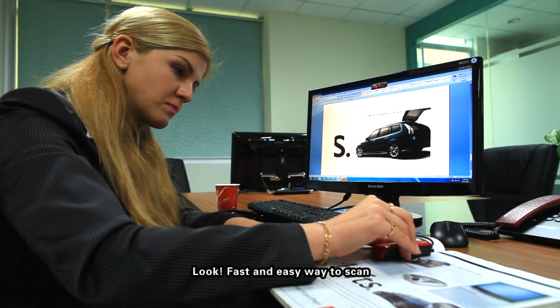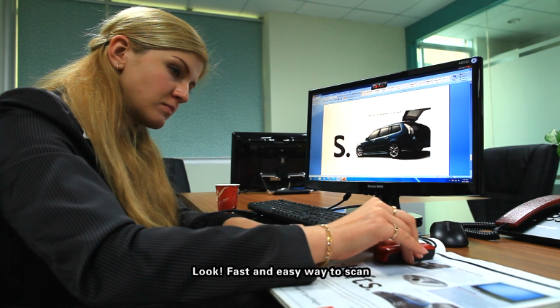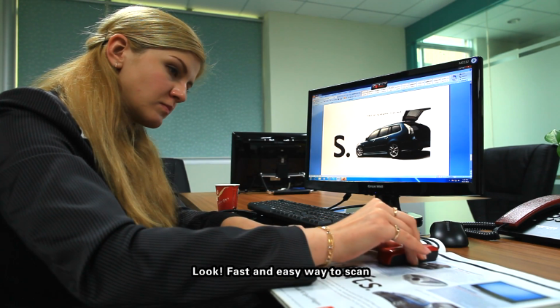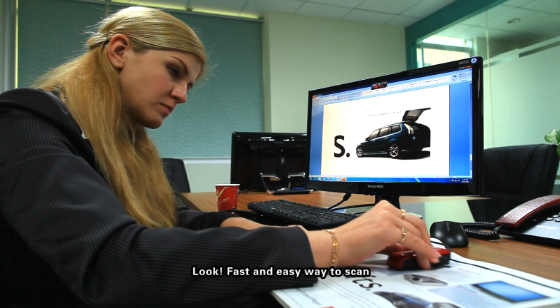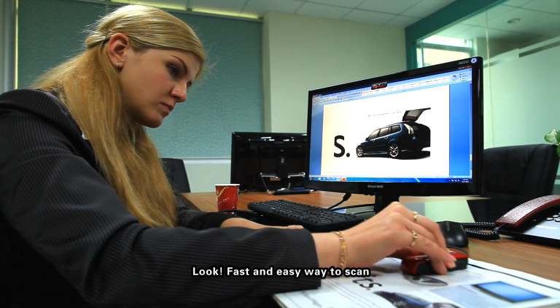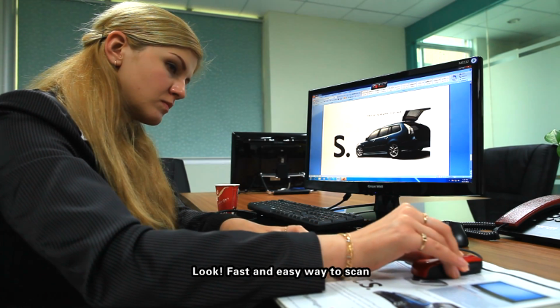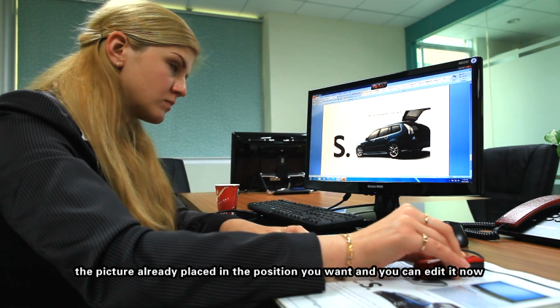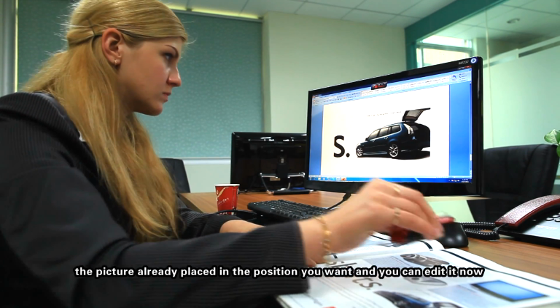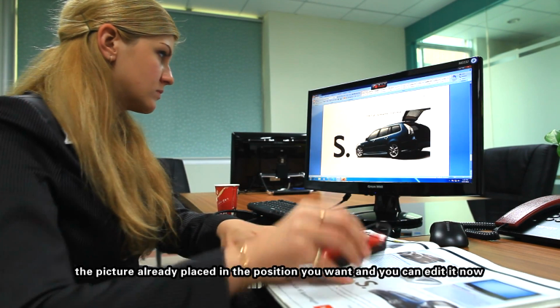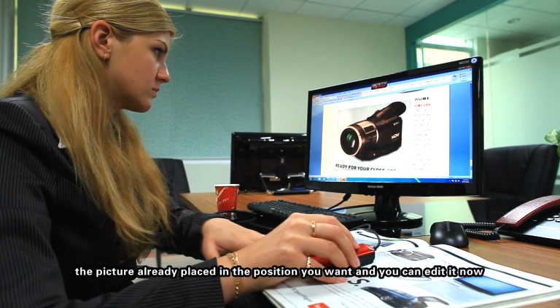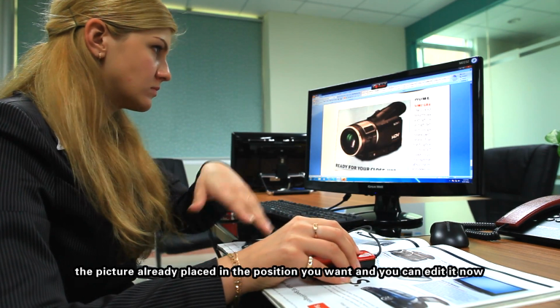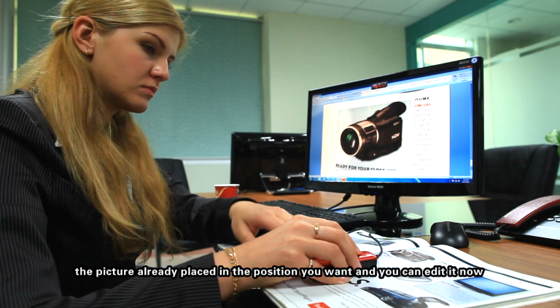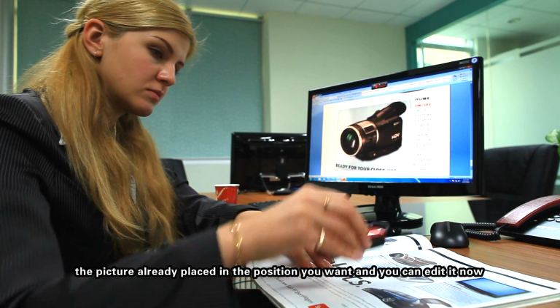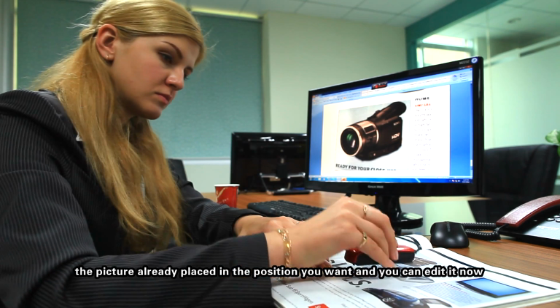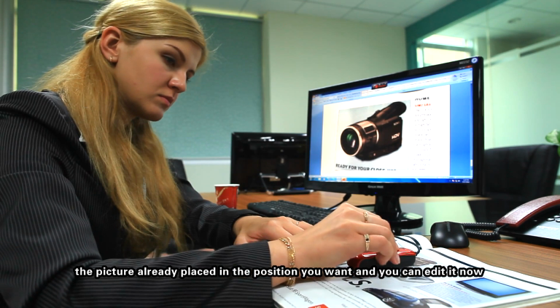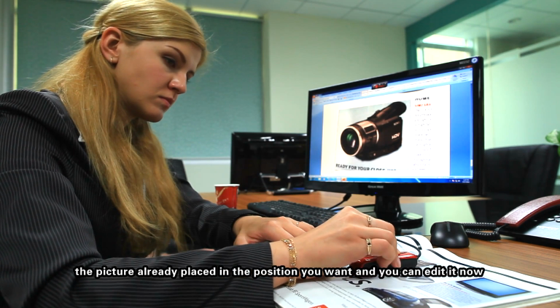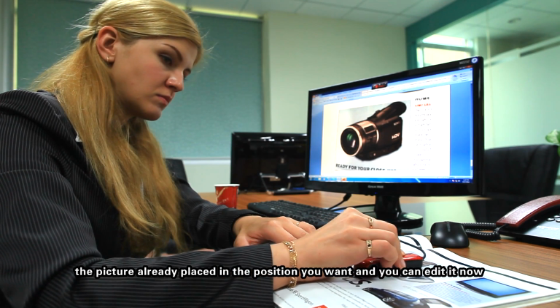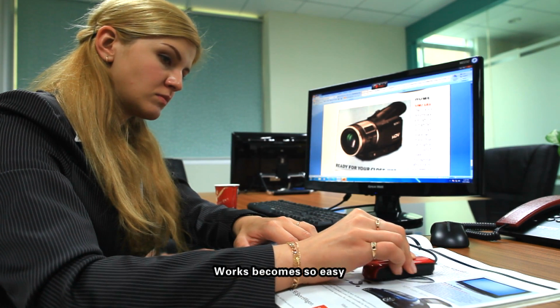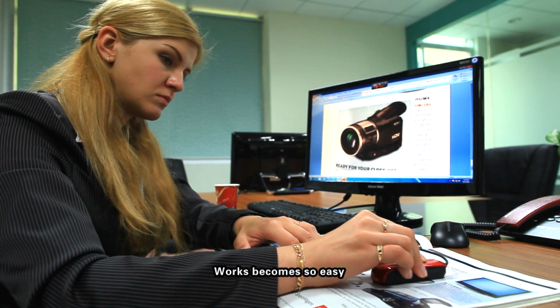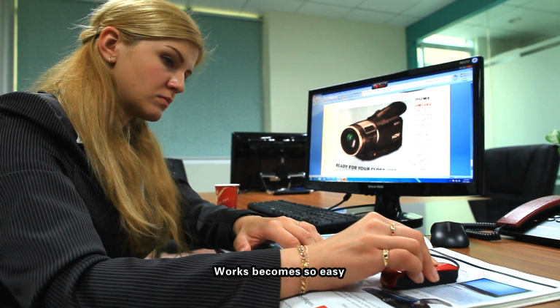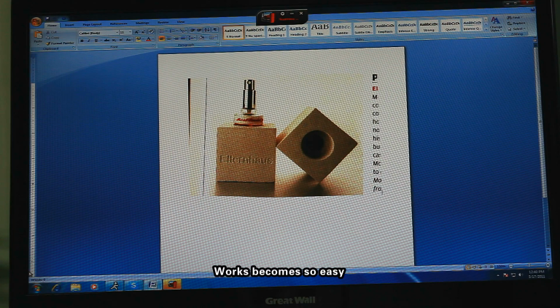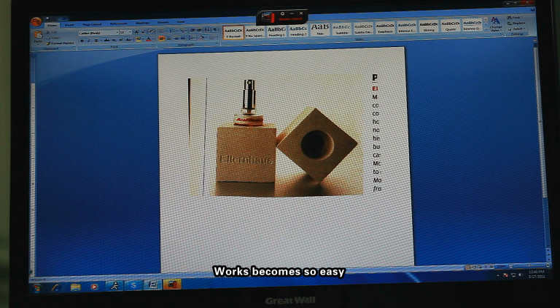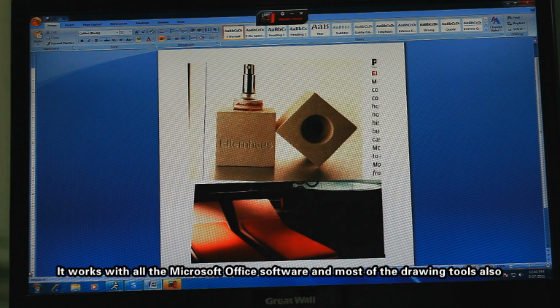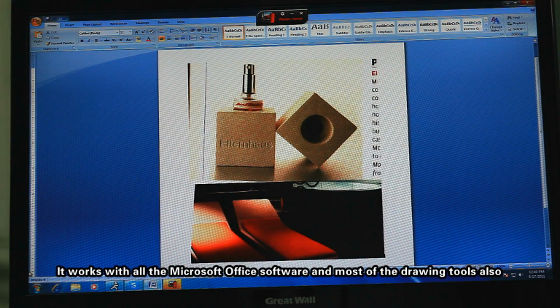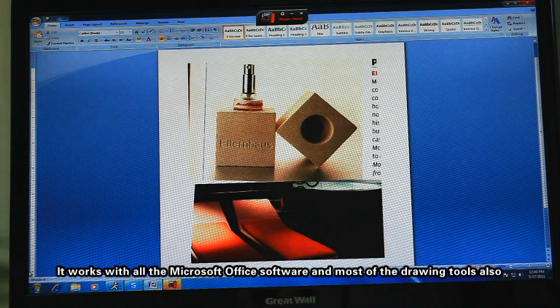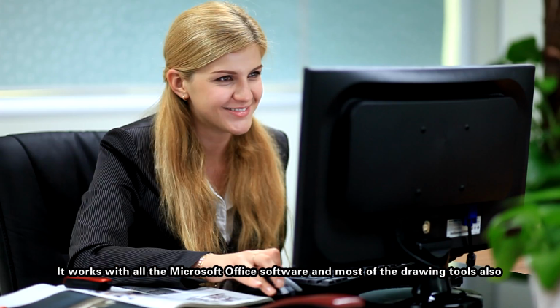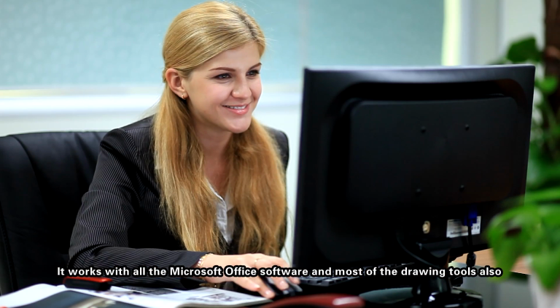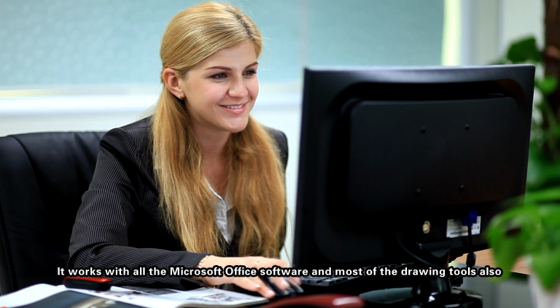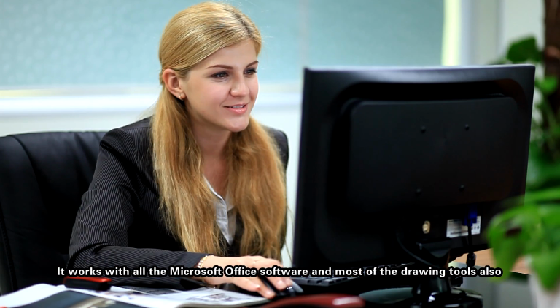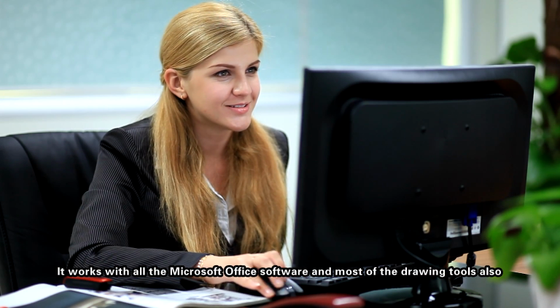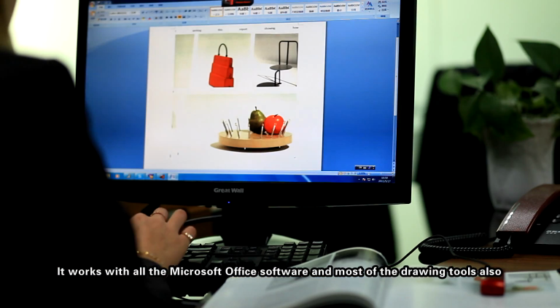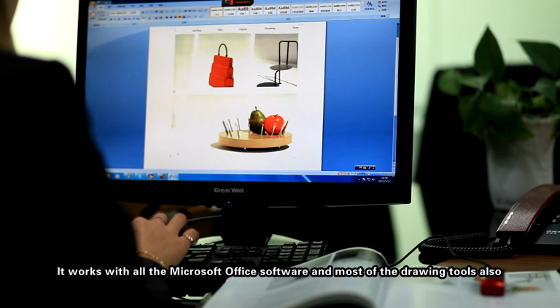Look — fast and easy way to scan. The picture is already placed in the position you want and you can edit it now. Work becomes so easy; it works with all Microsoft Office software and most drawing tools also.